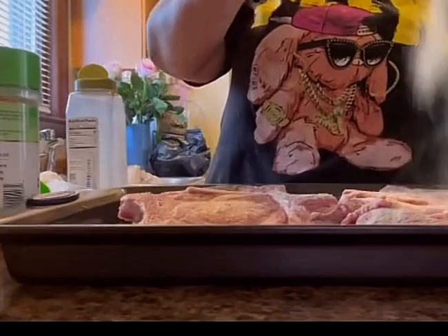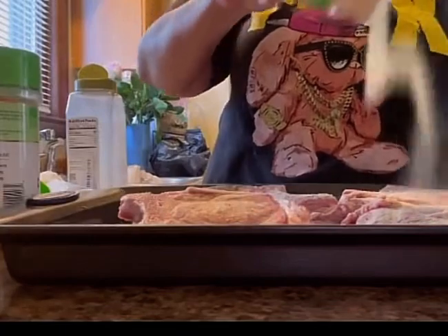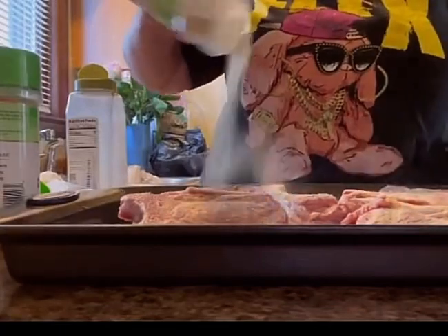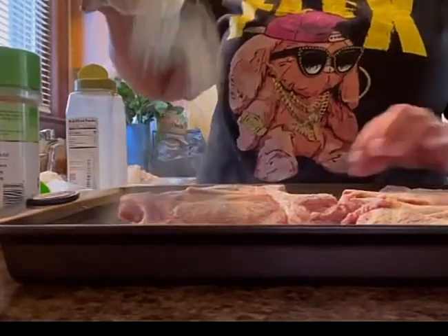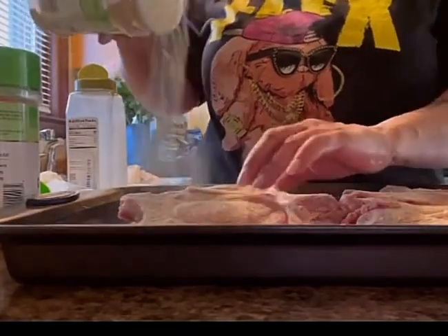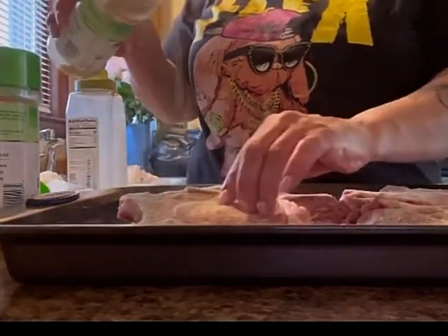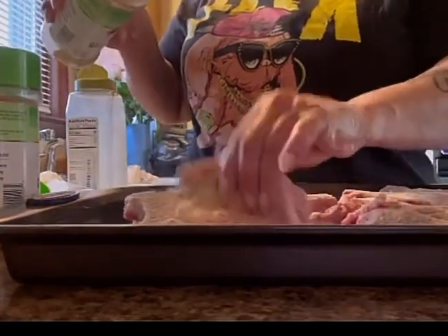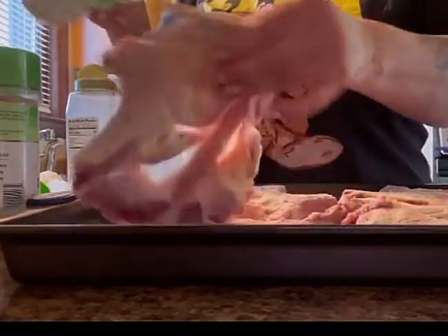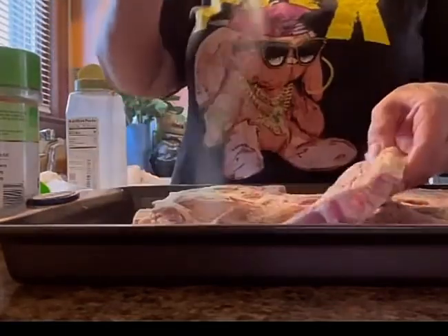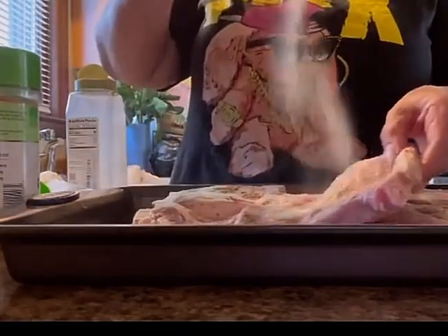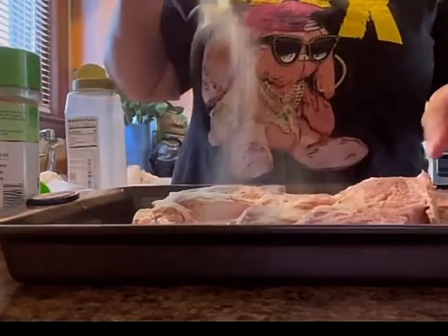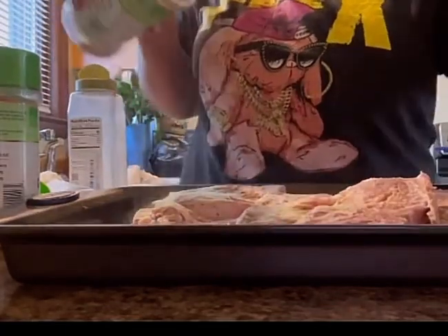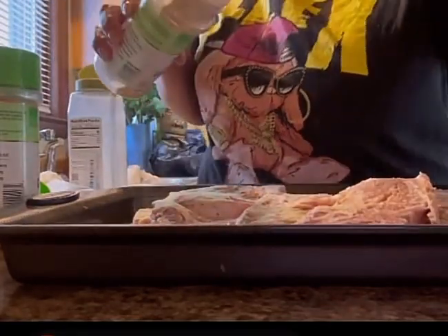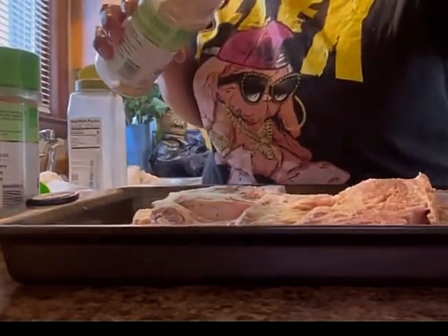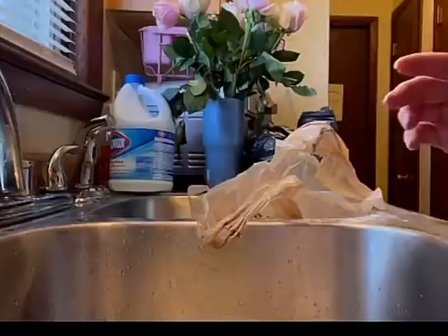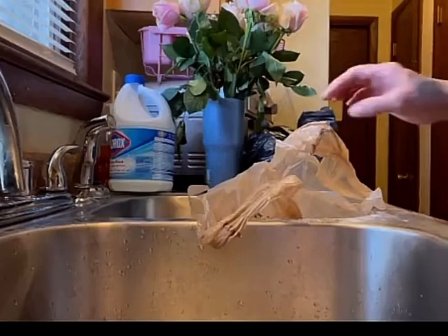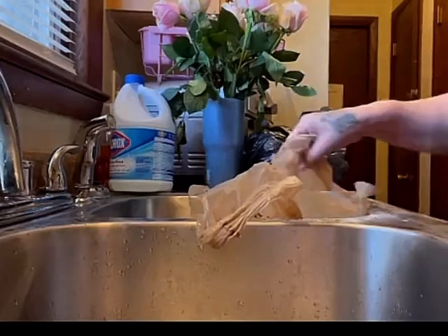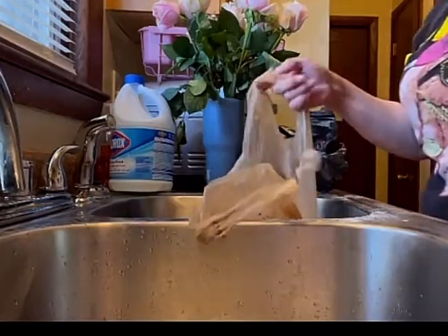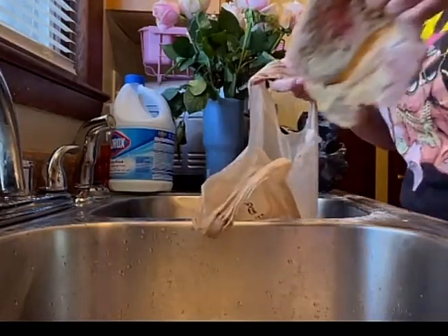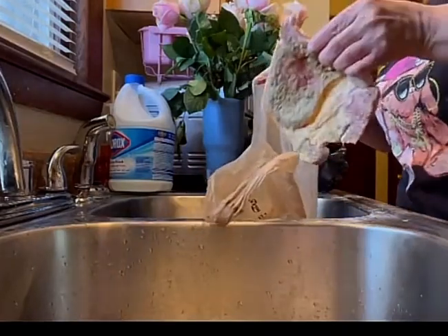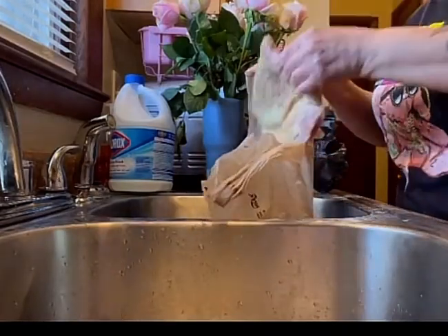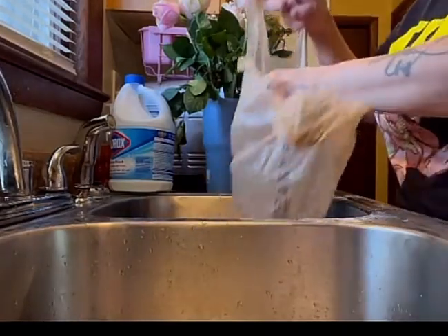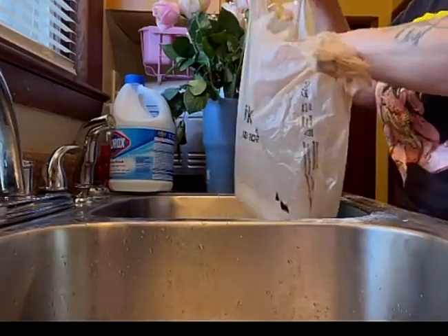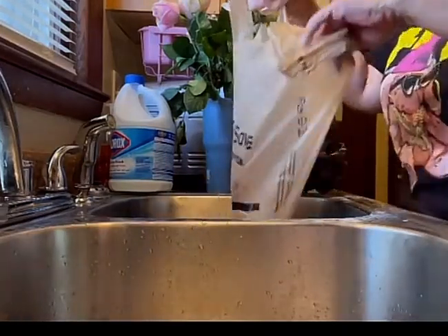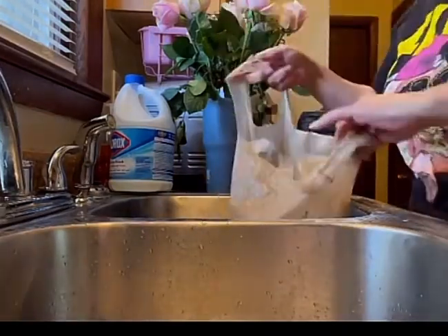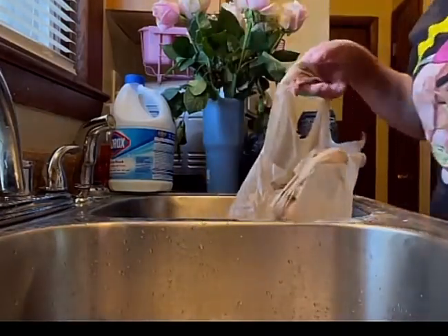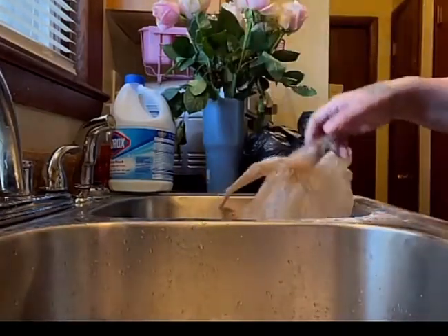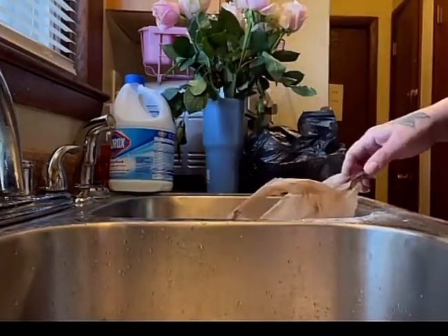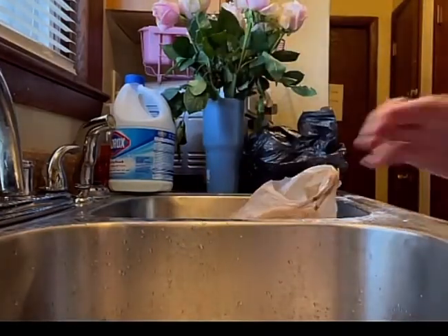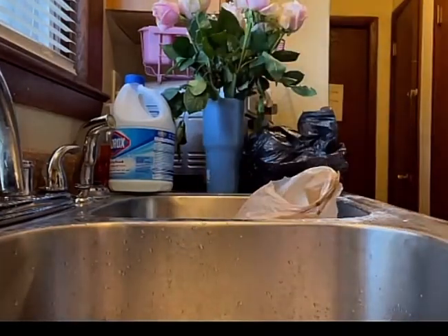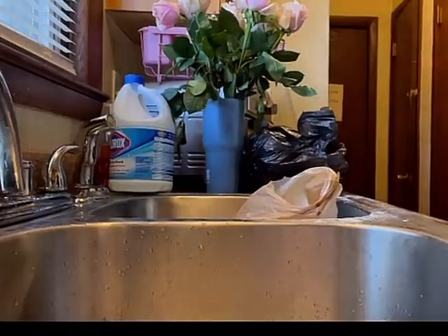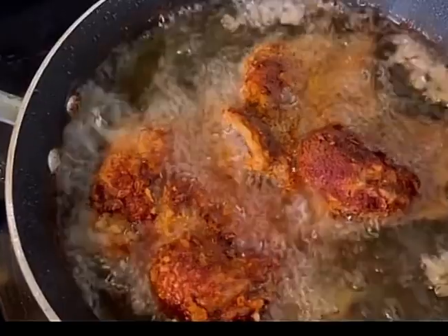My resident requested pork chops. After washing them, I seasoned them. I then put them in a bag with flour in it so I could shake it up and the flour could get on all the pork chops.